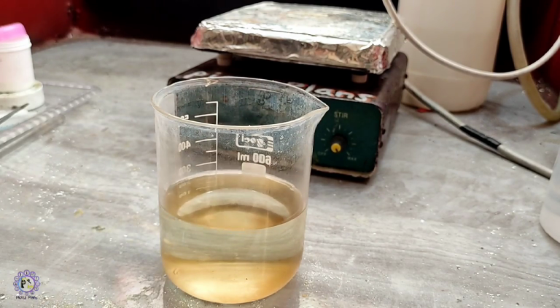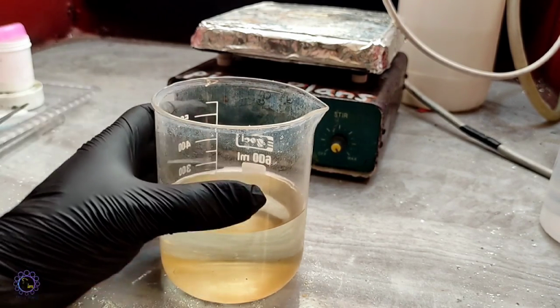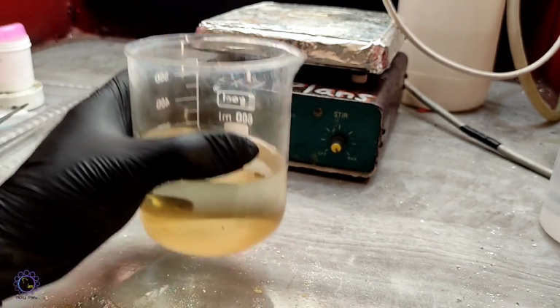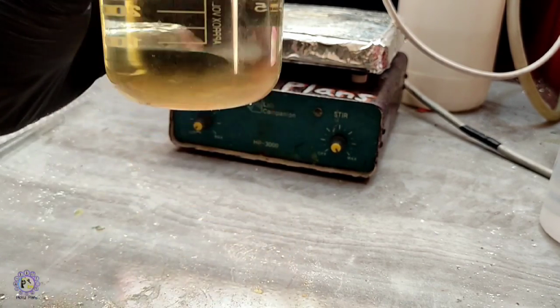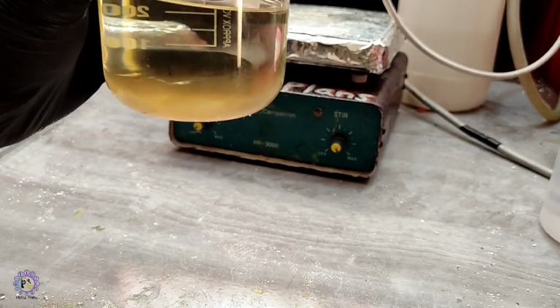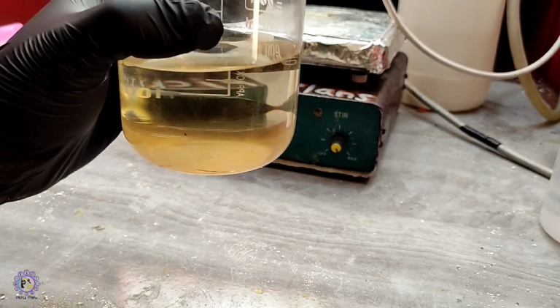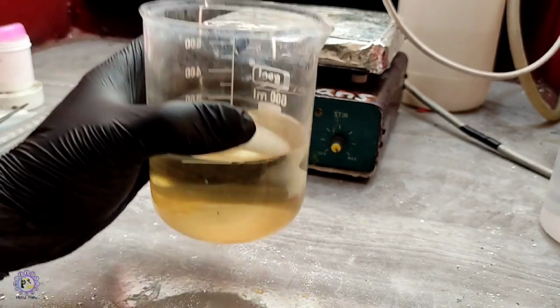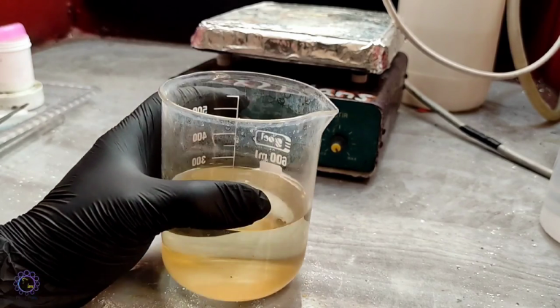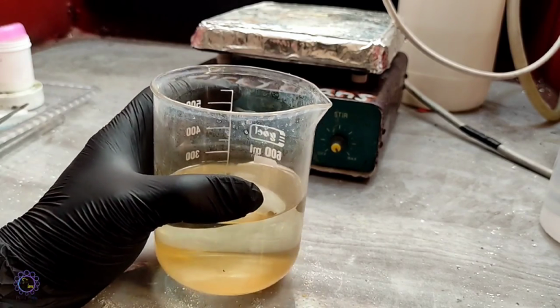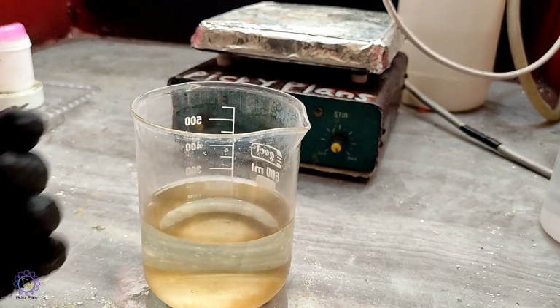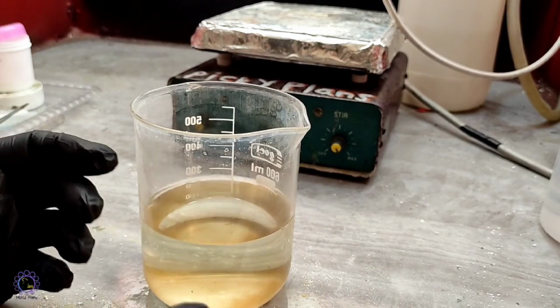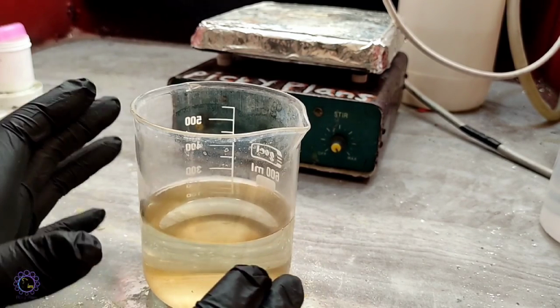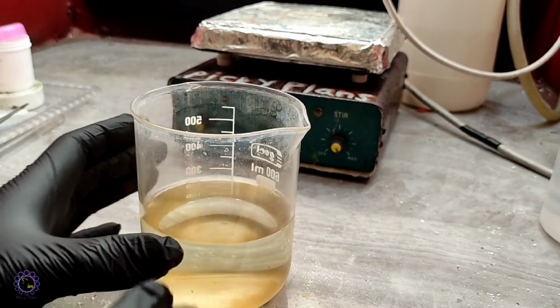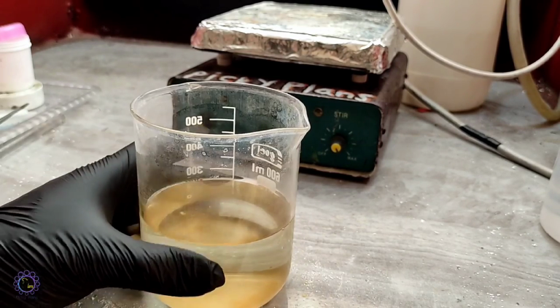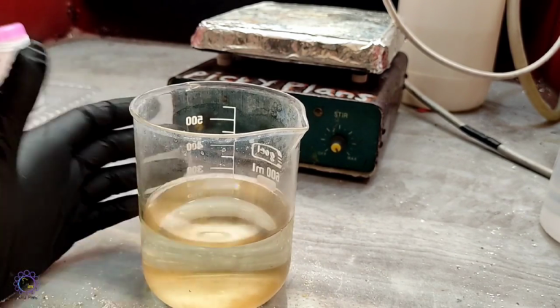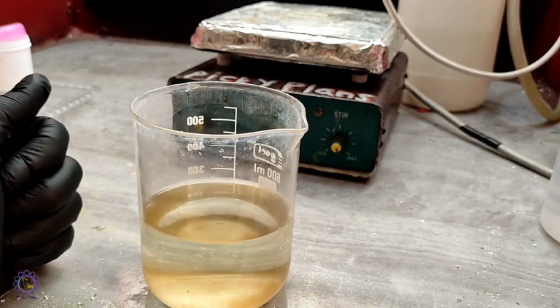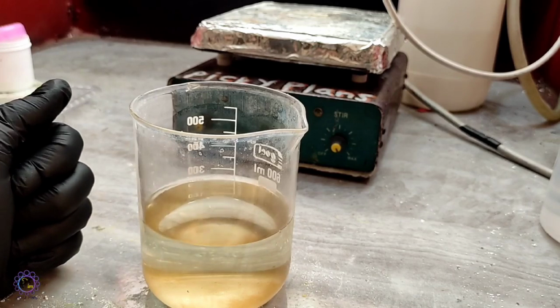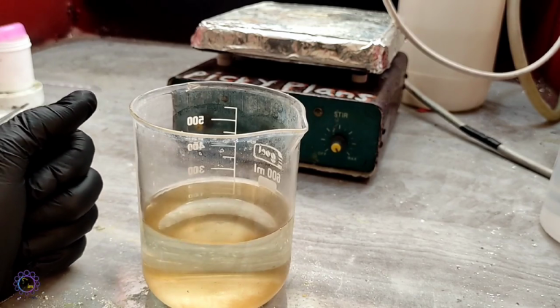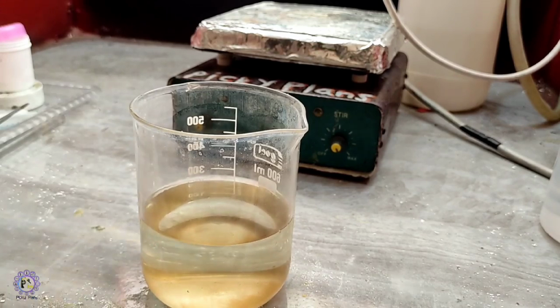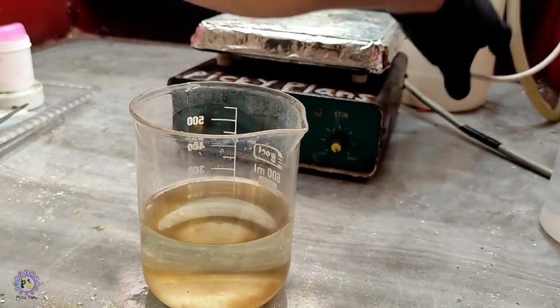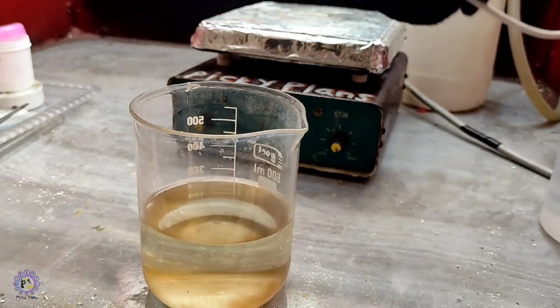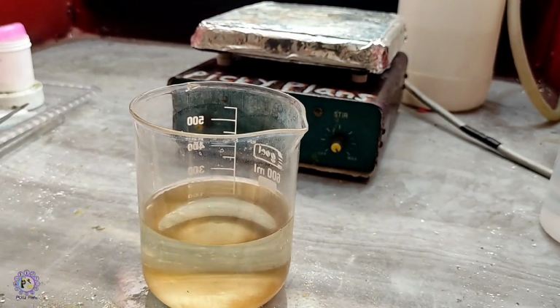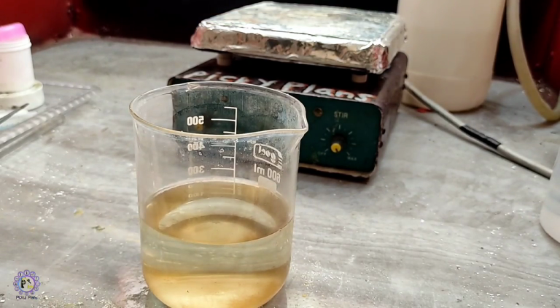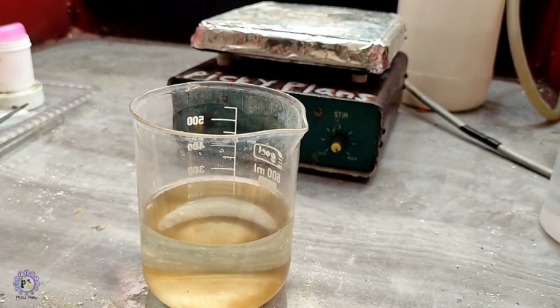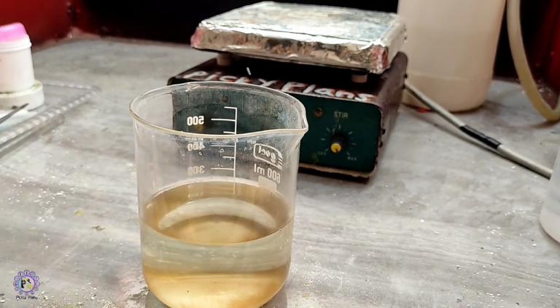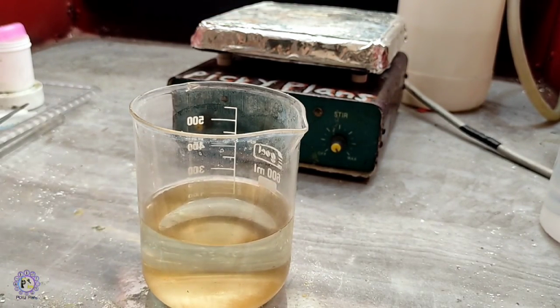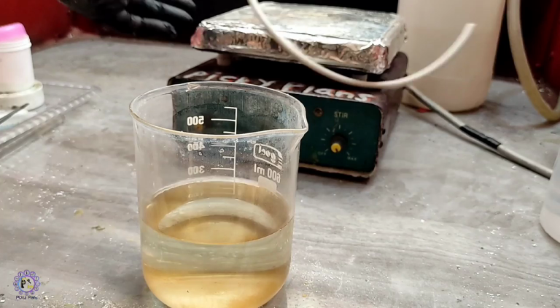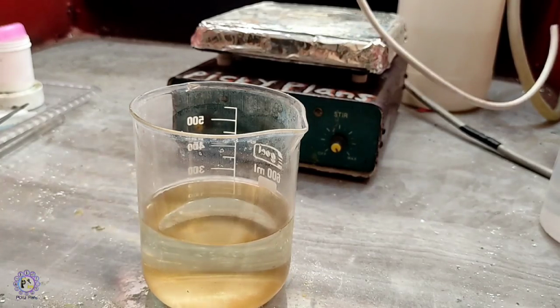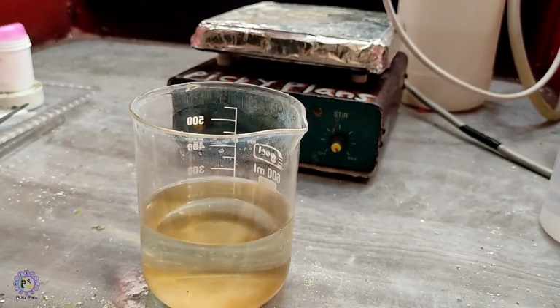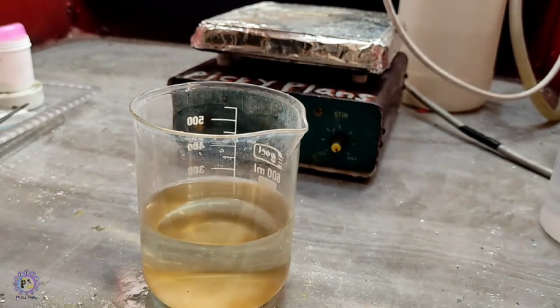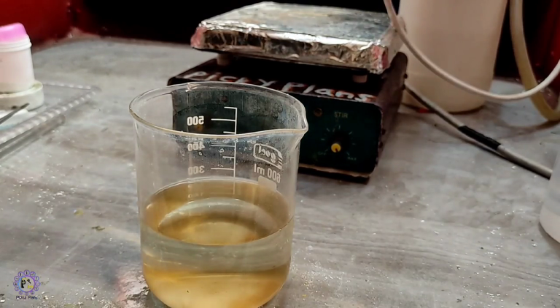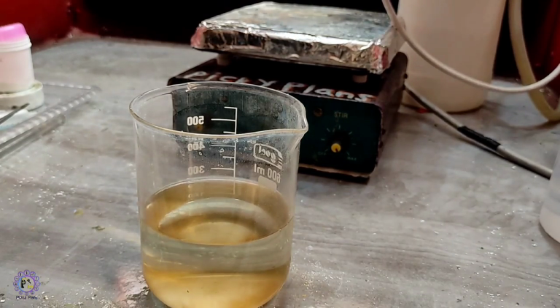There are very fine particles and now I just want to remove the water on top. So let's do that.